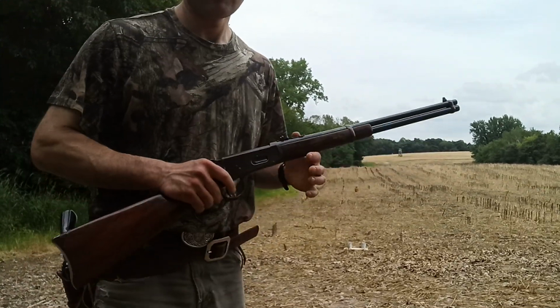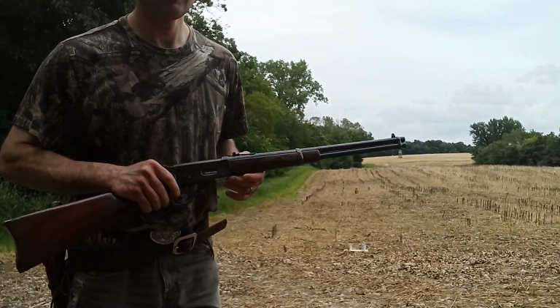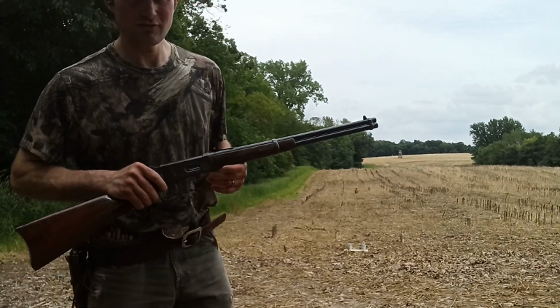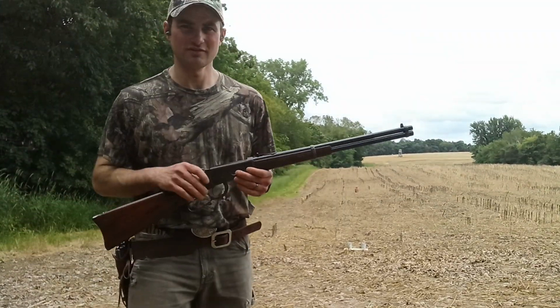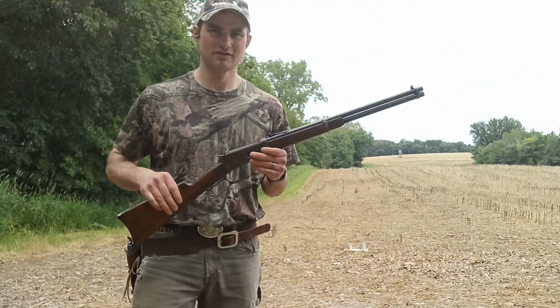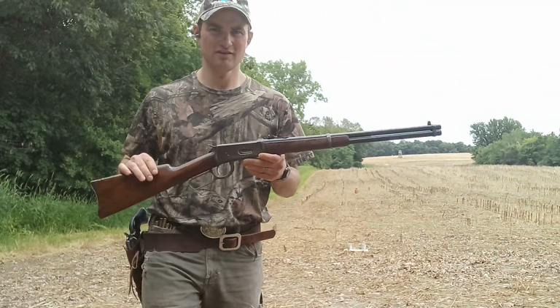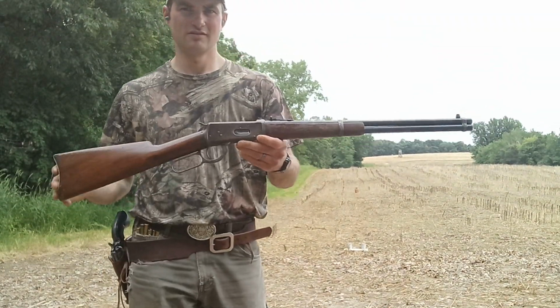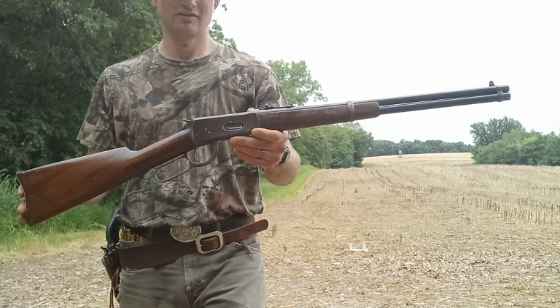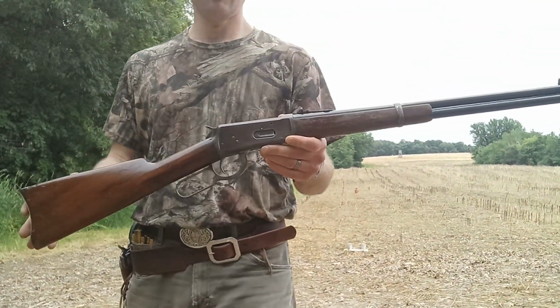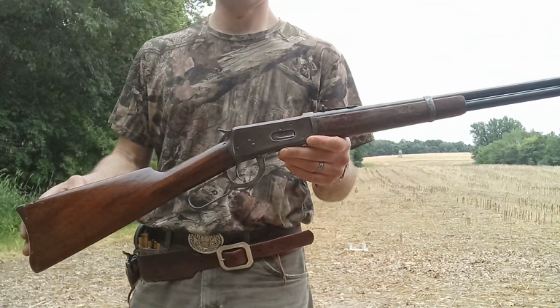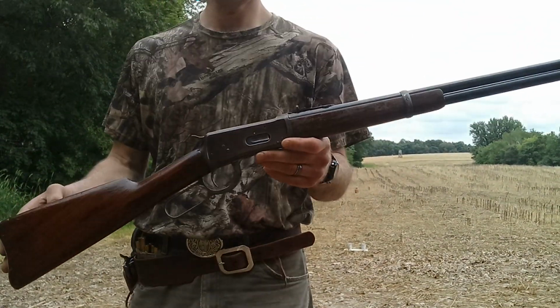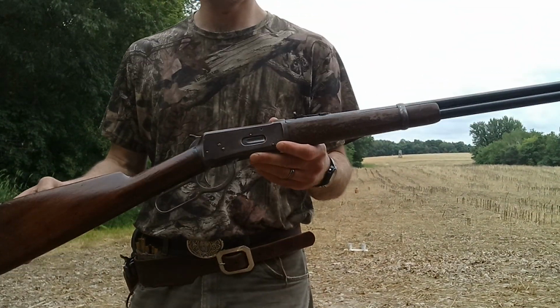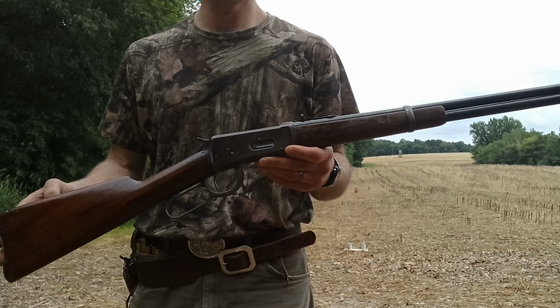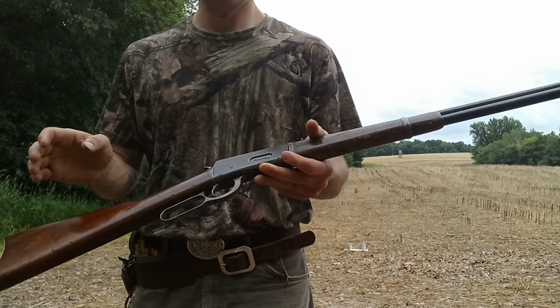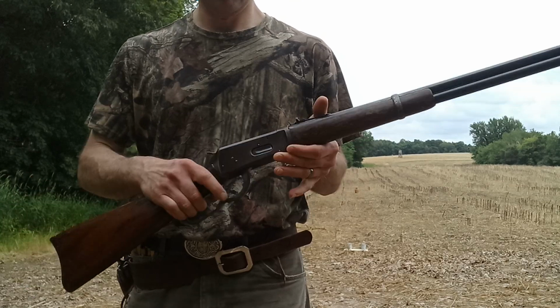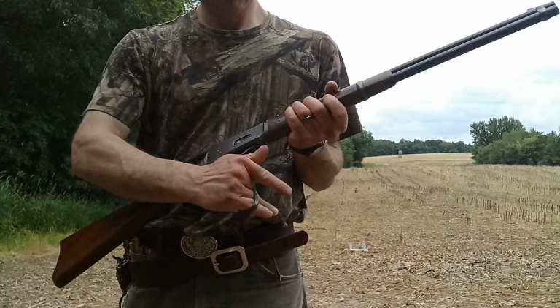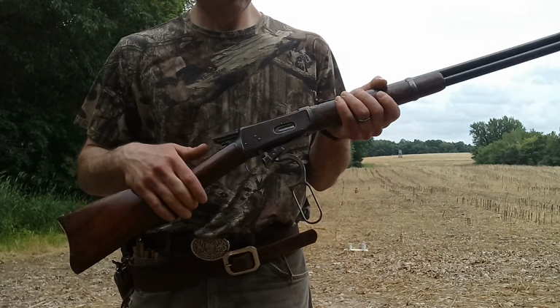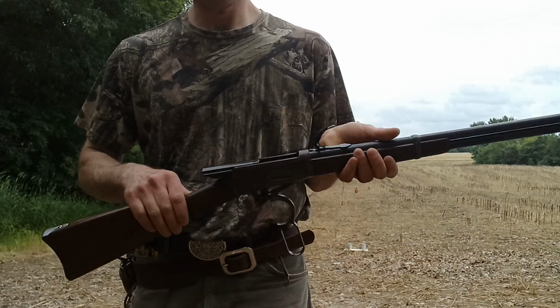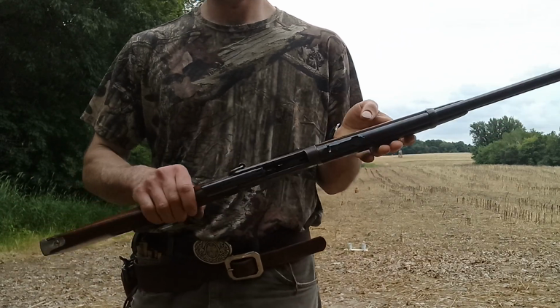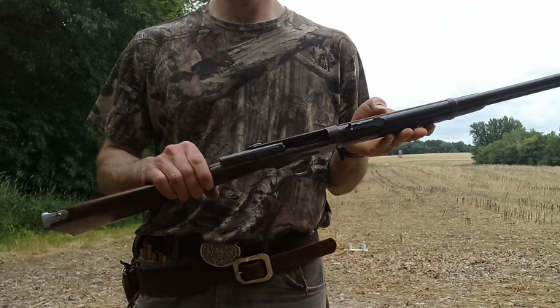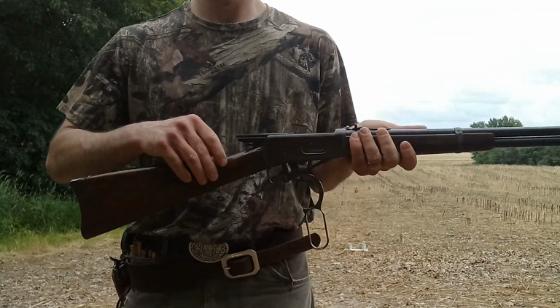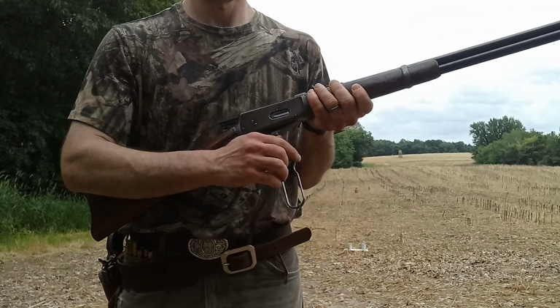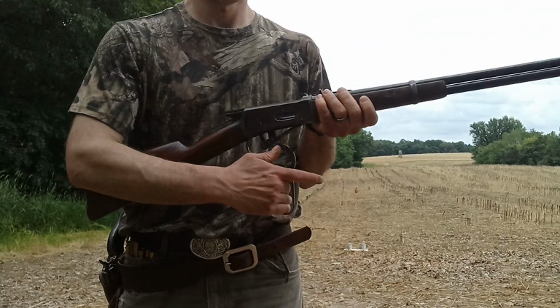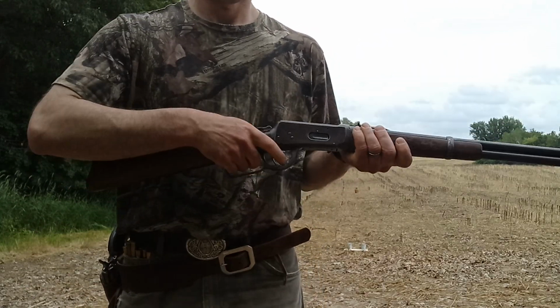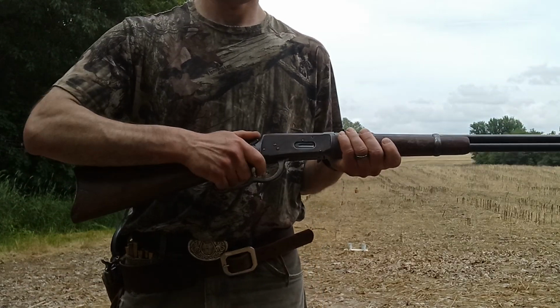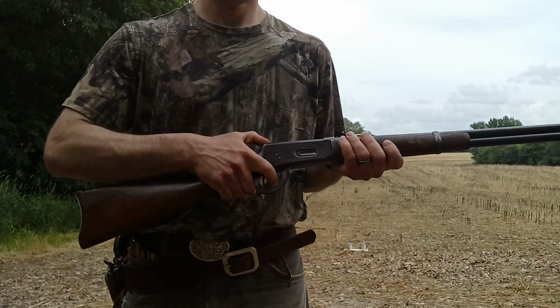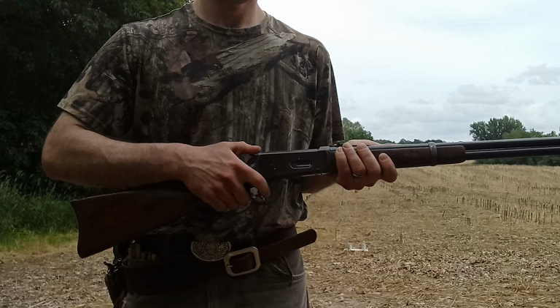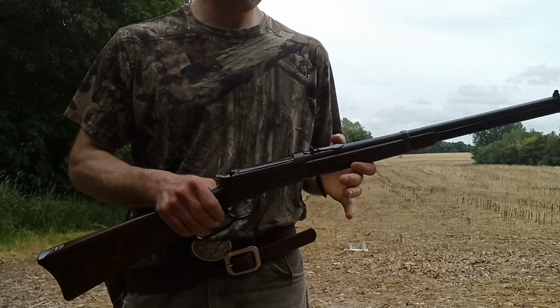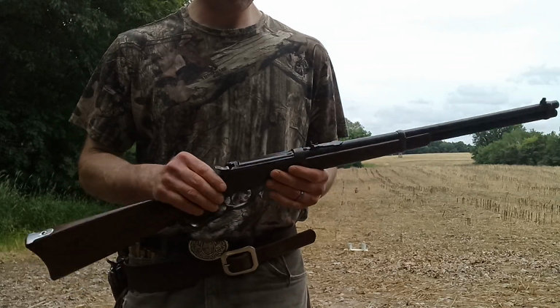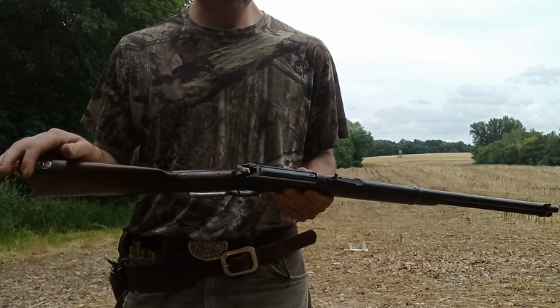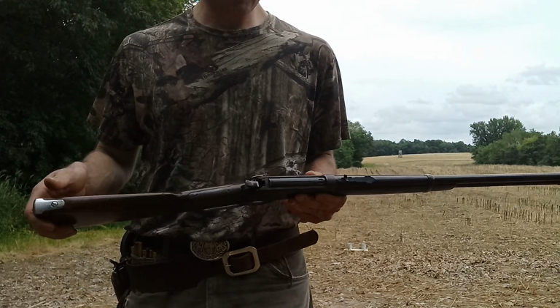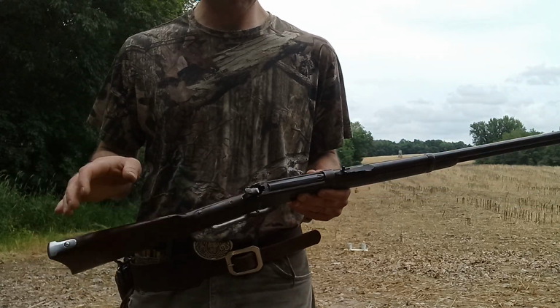Hi there folks. Today I got my 94 Winchester. This gun was made in 1904. I had to get a bunch of parts replaced a few years back.